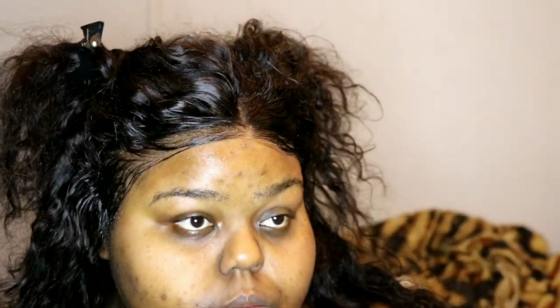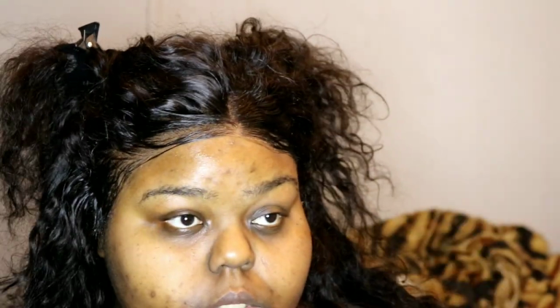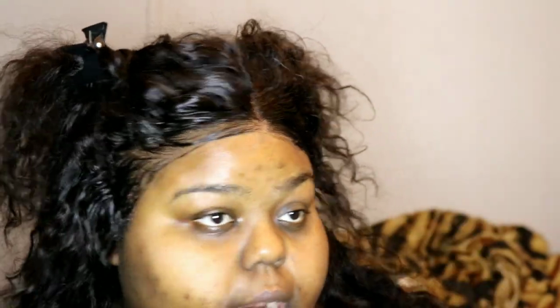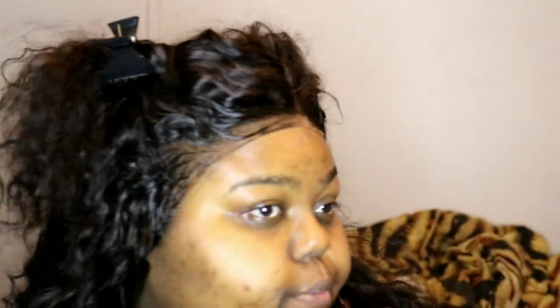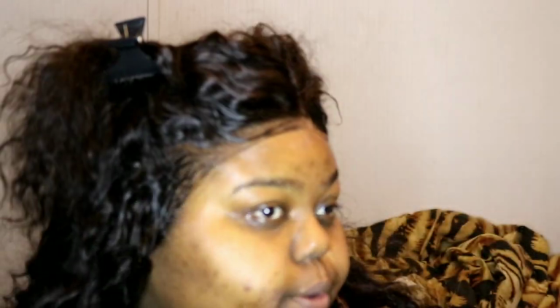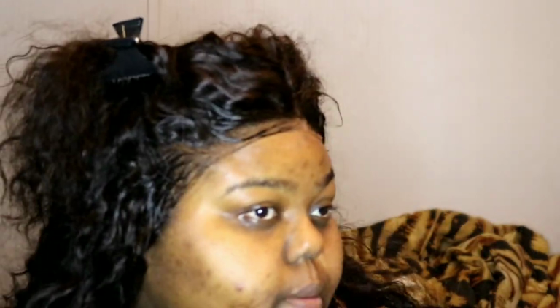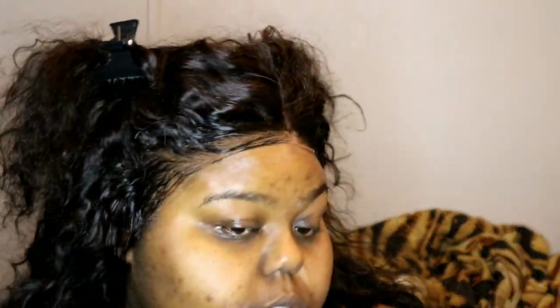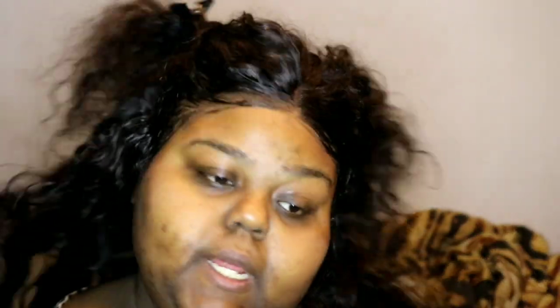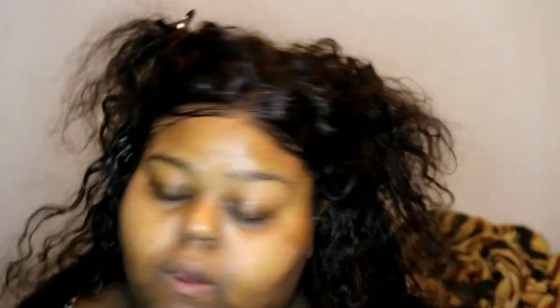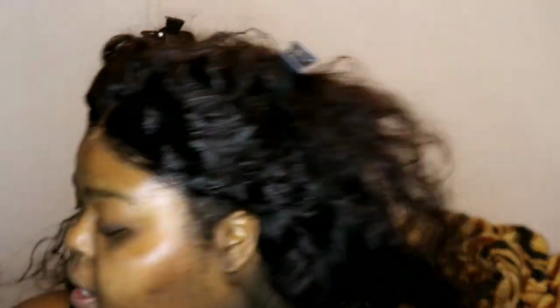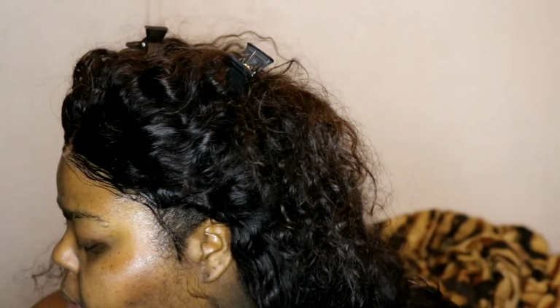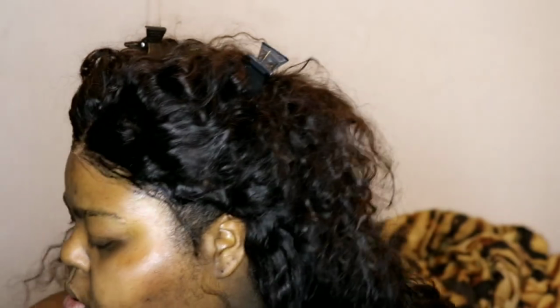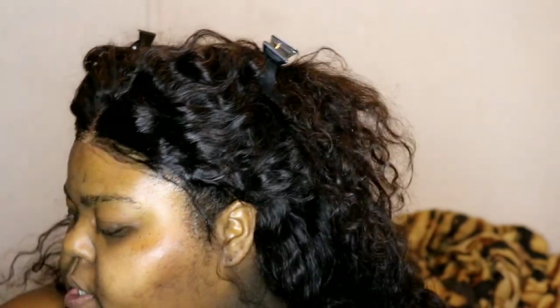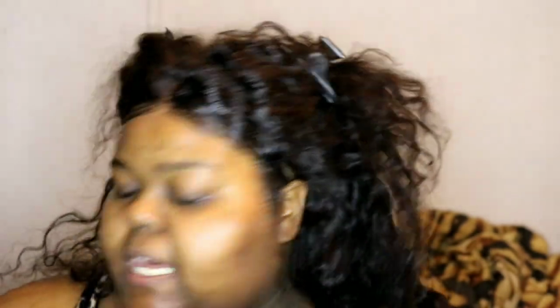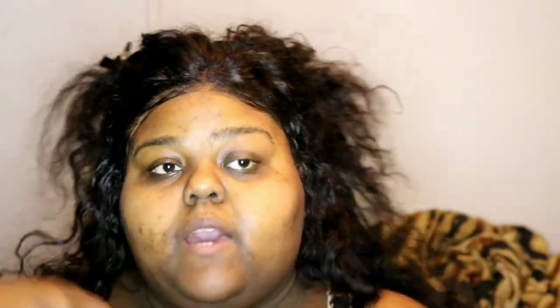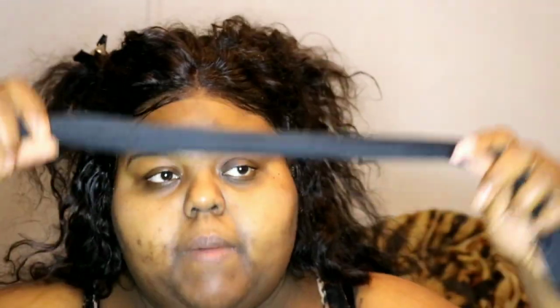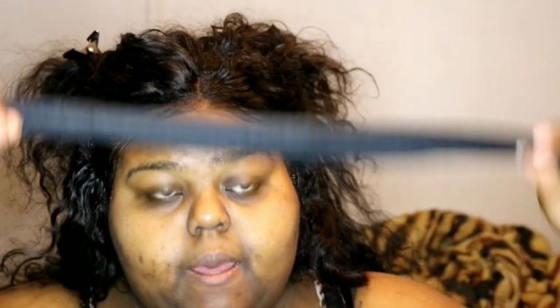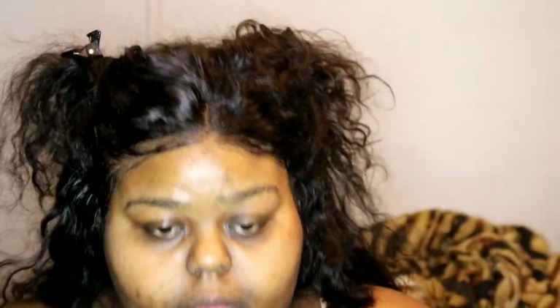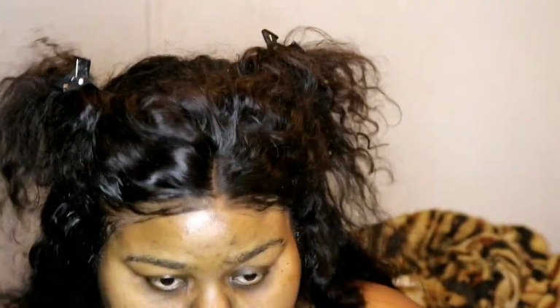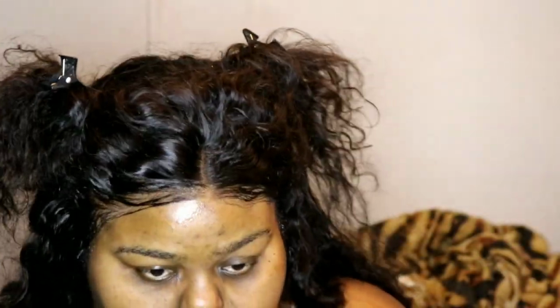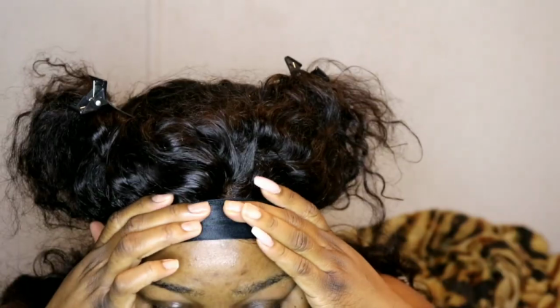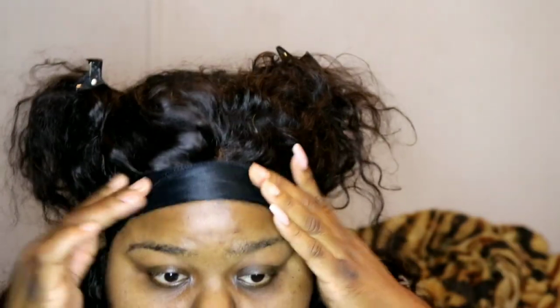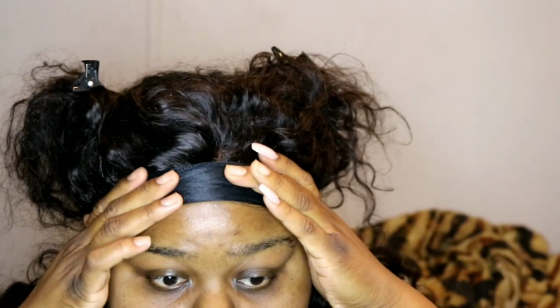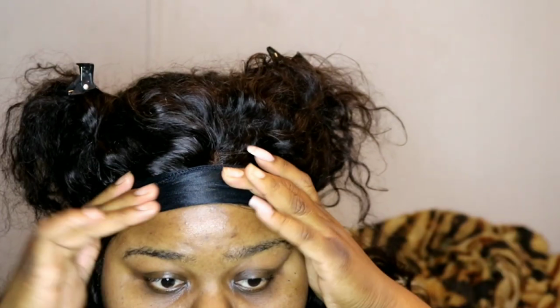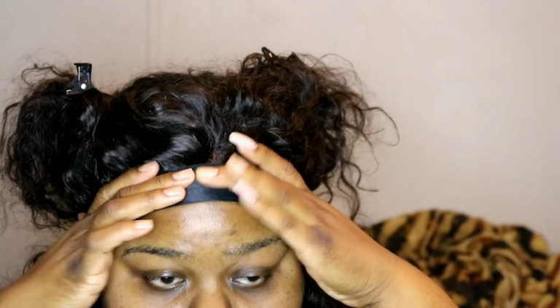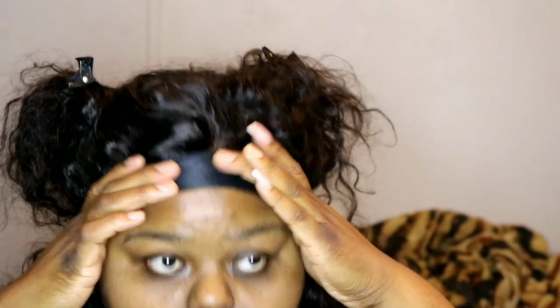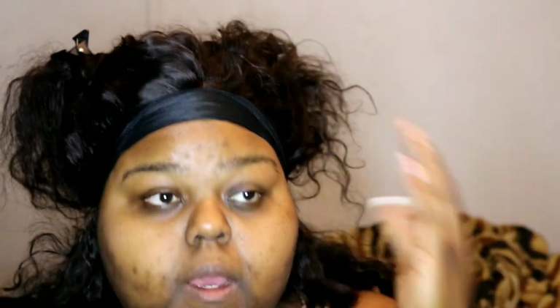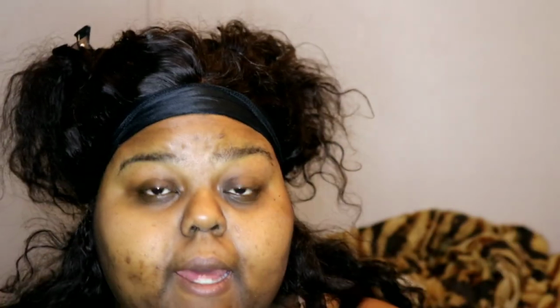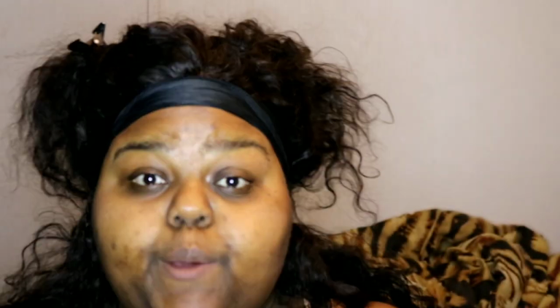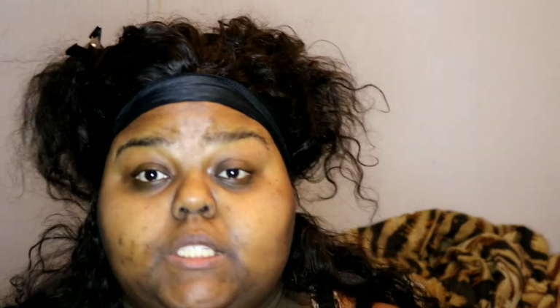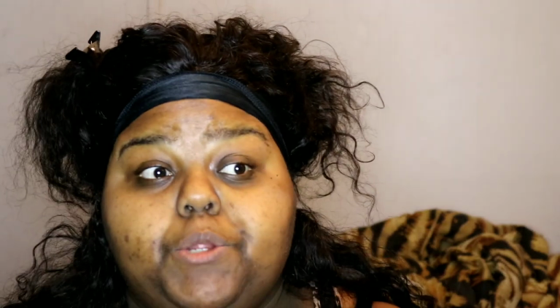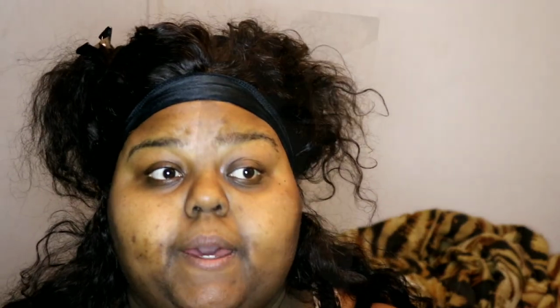So after the mousse is done, I'm going to put it in. I'm just going to tie it with my headband, and then we're just going to do makeup.